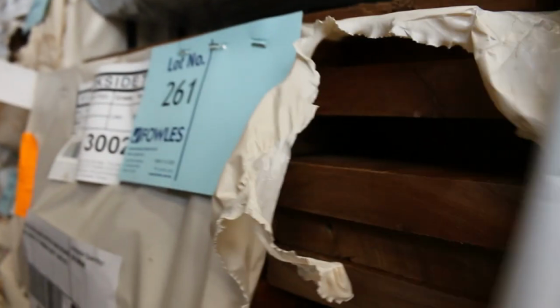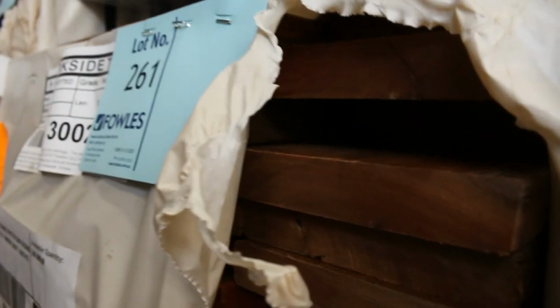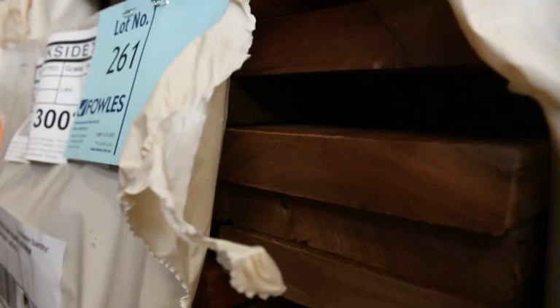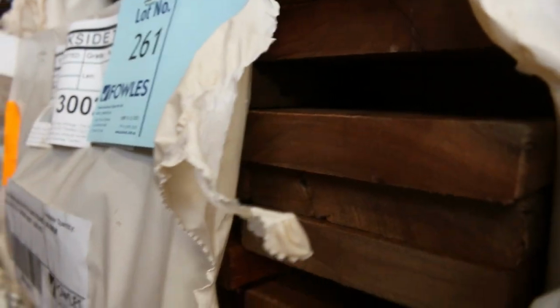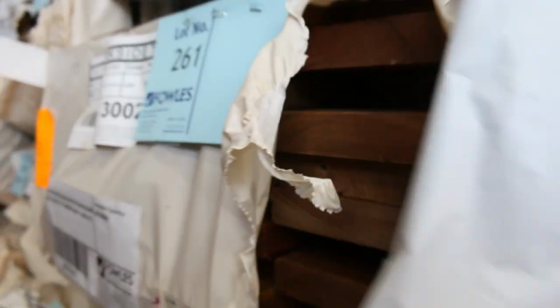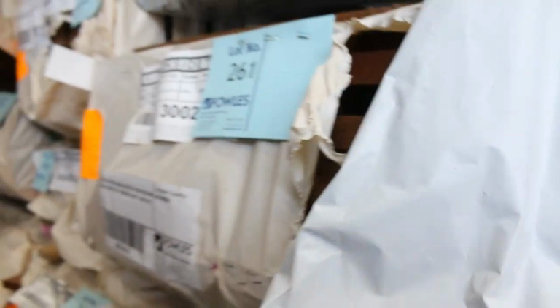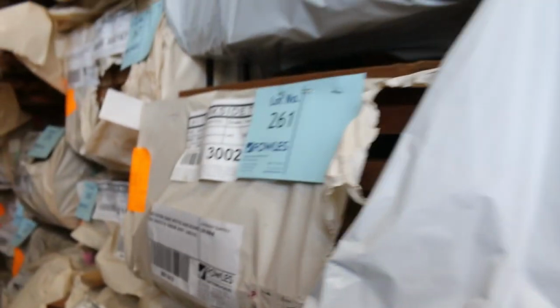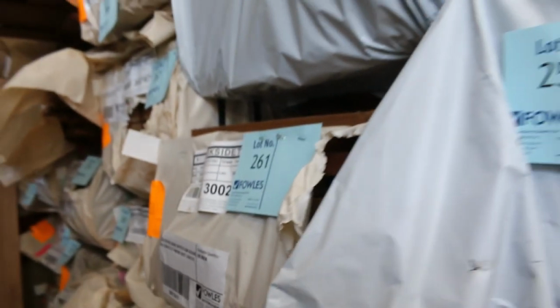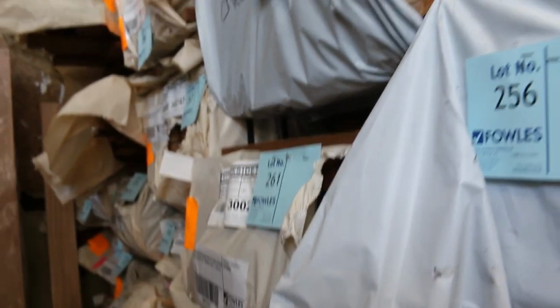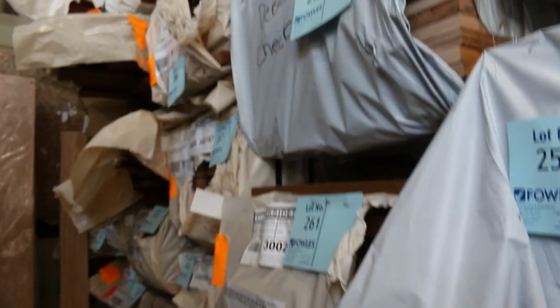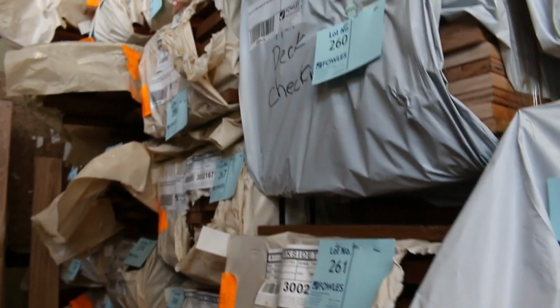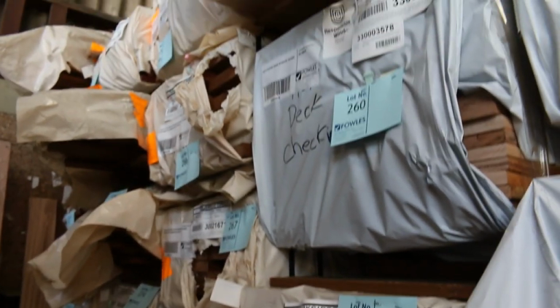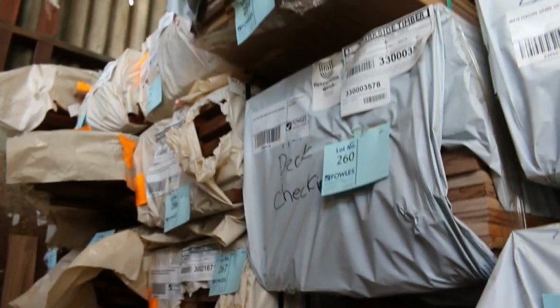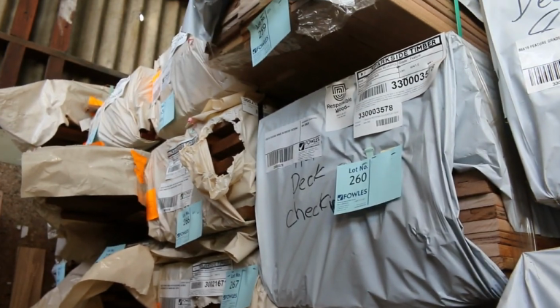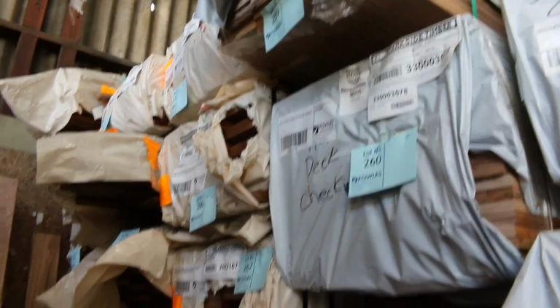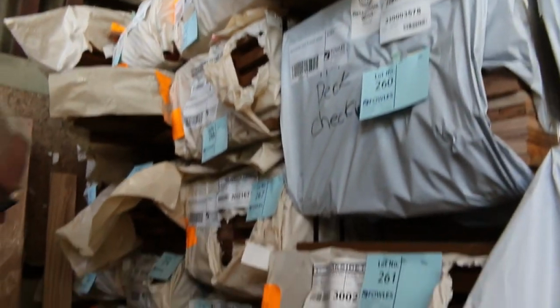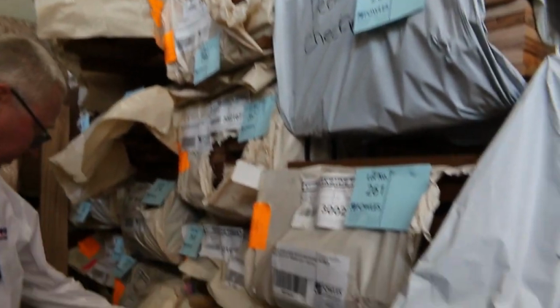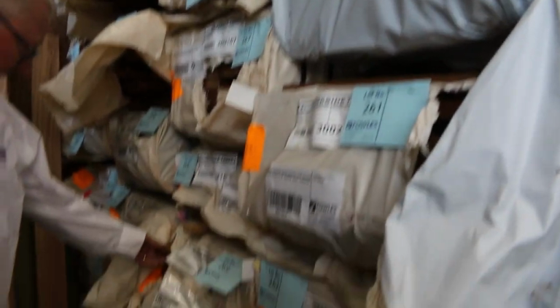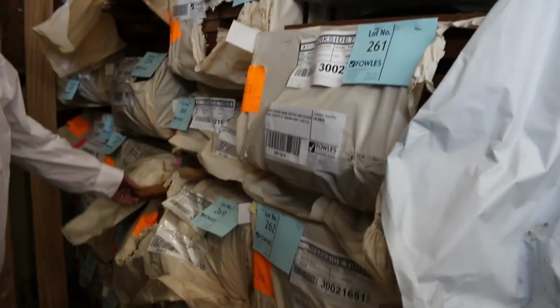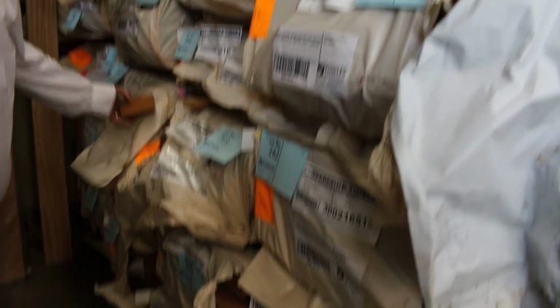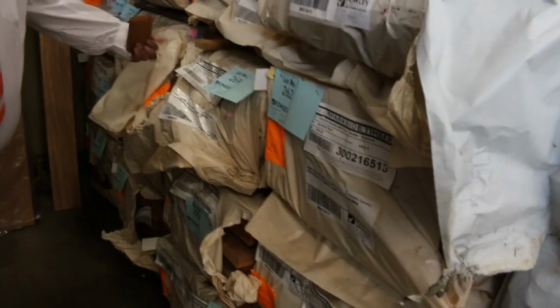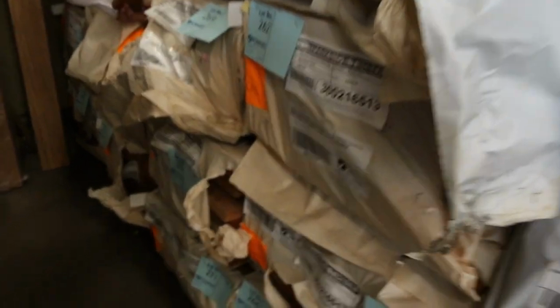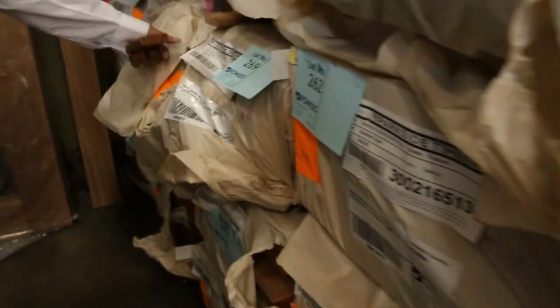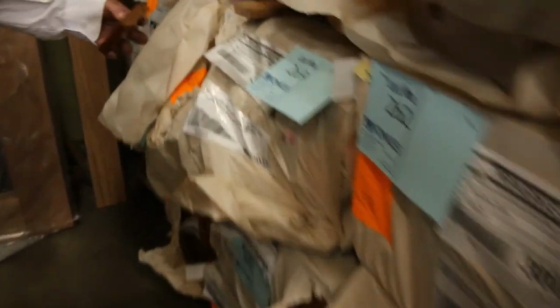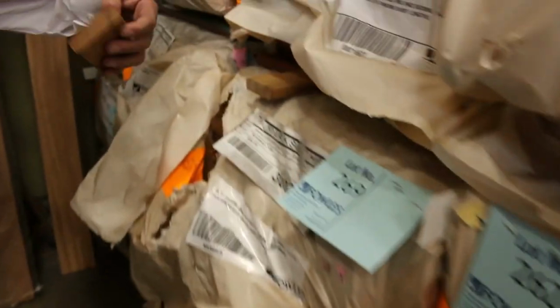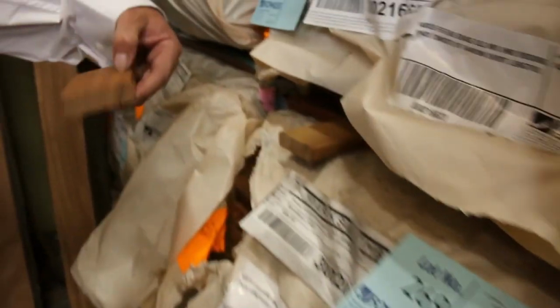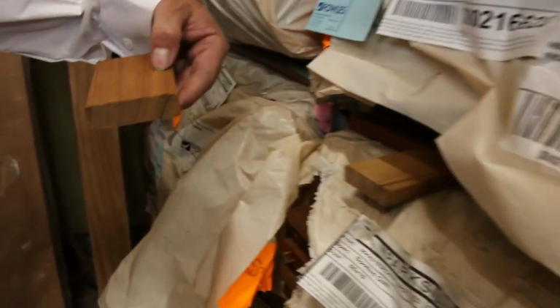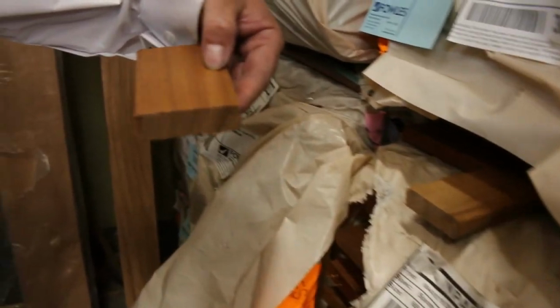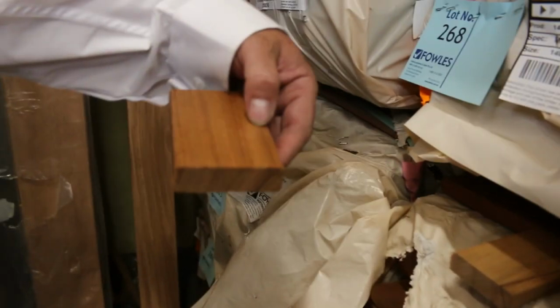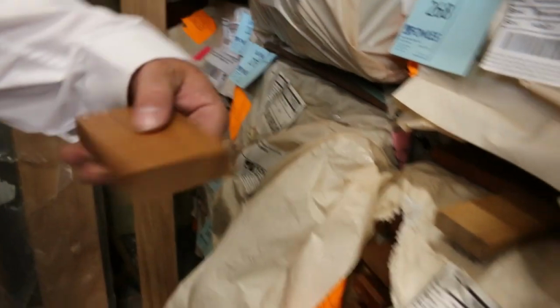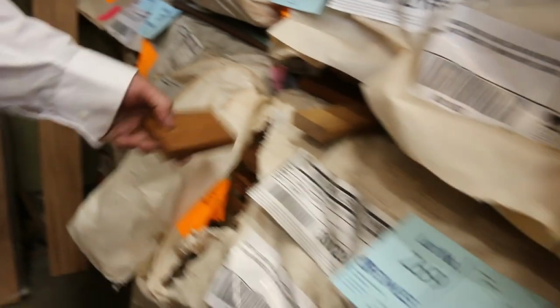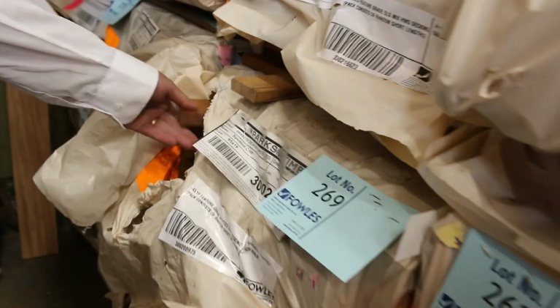A couple of packs of that available — you'll probably also find some Queensland mix hardwood. Lot 269 is a pack of 64 by 19 spotted gum decking — beautiful timber, nice and solid.